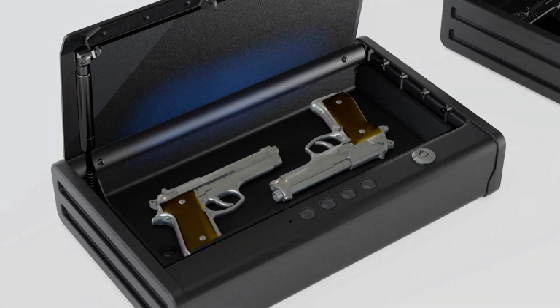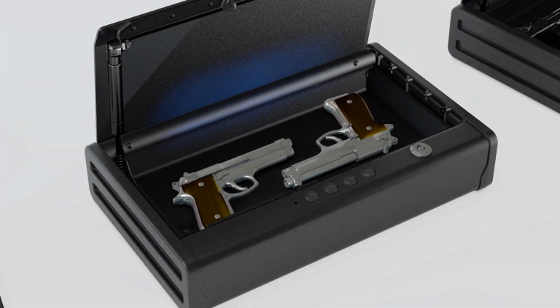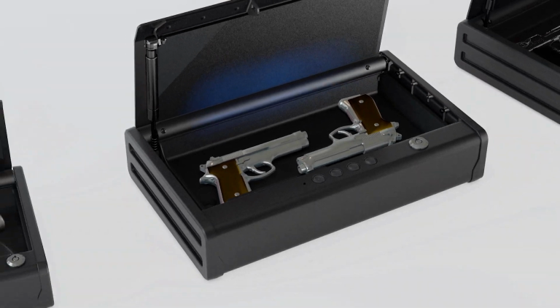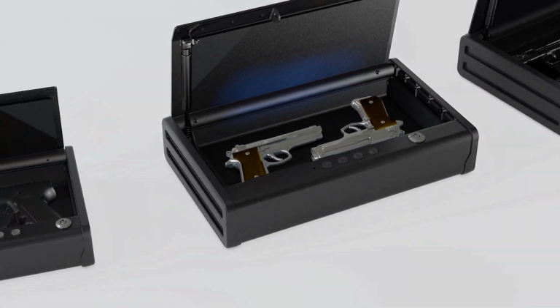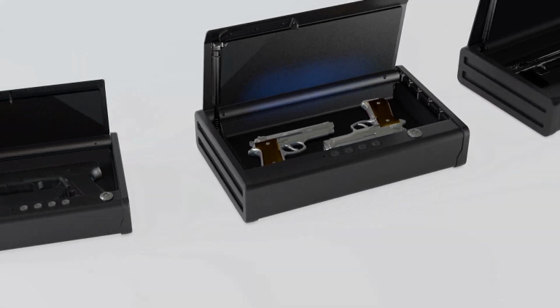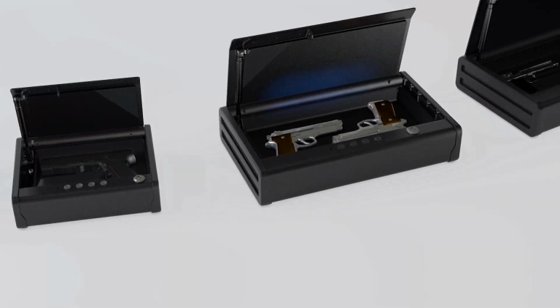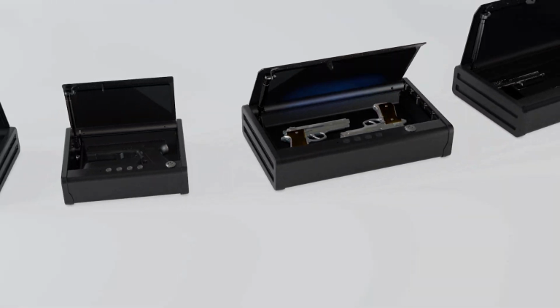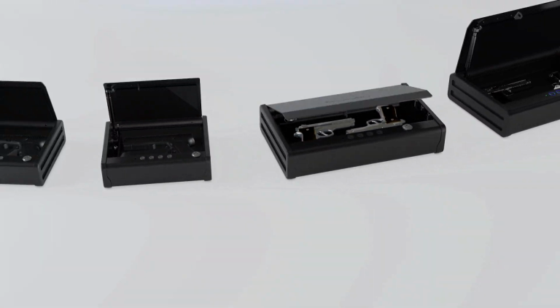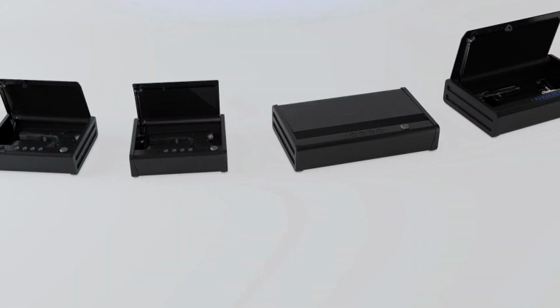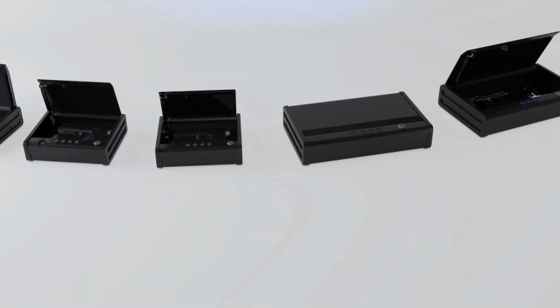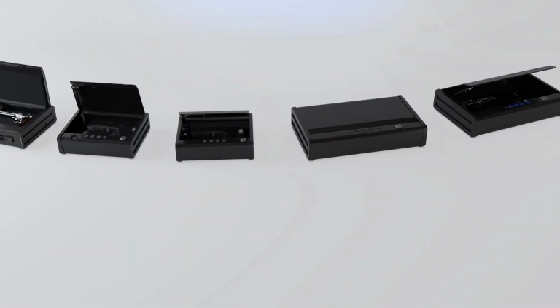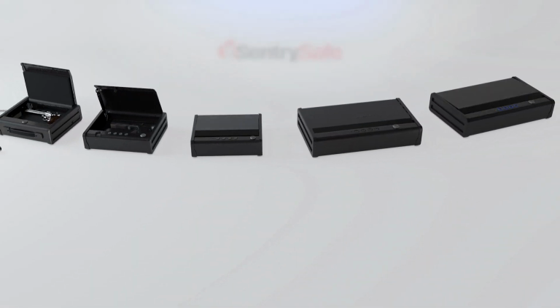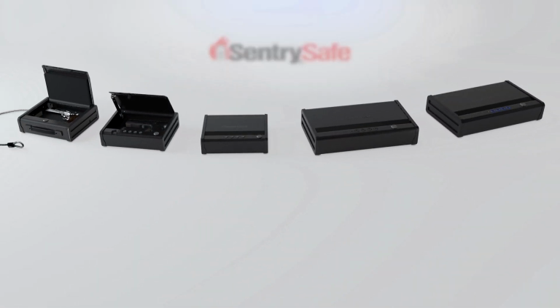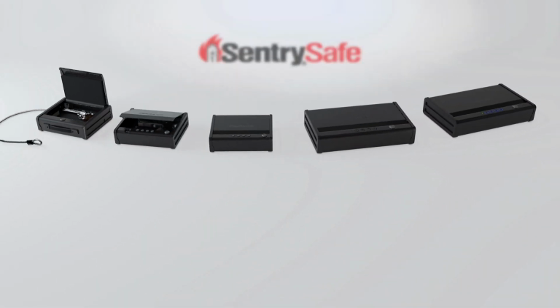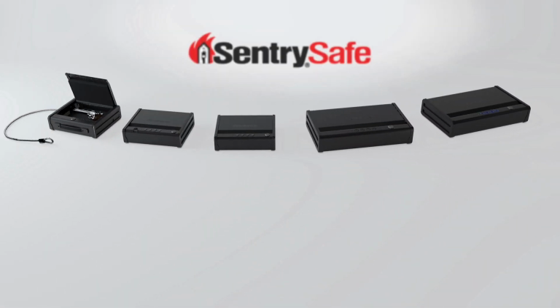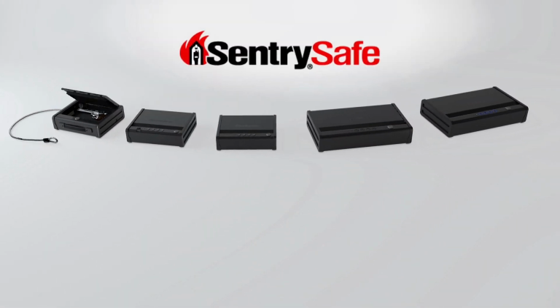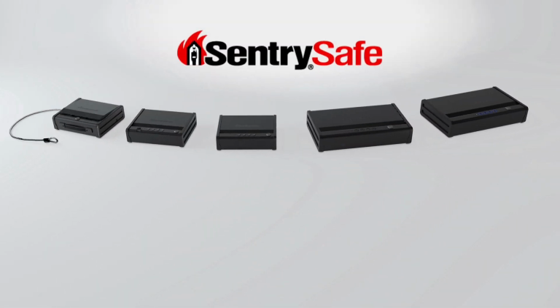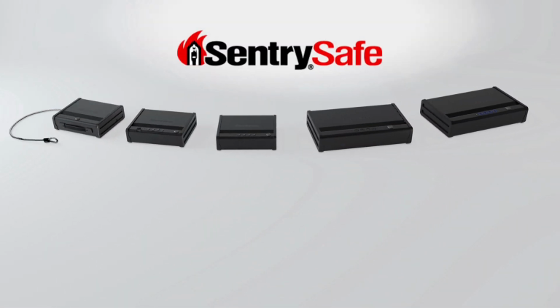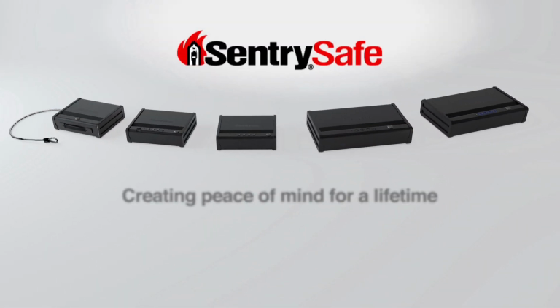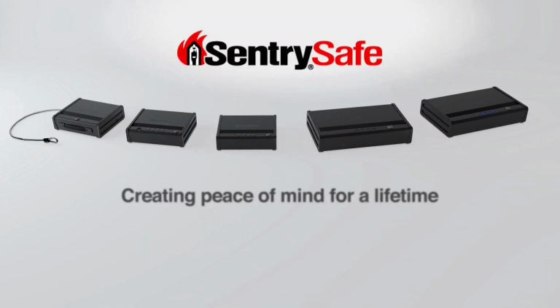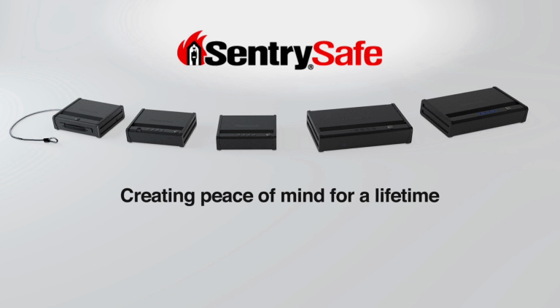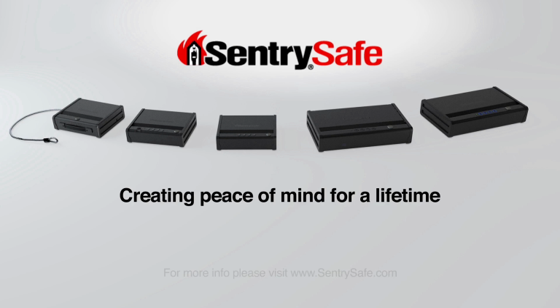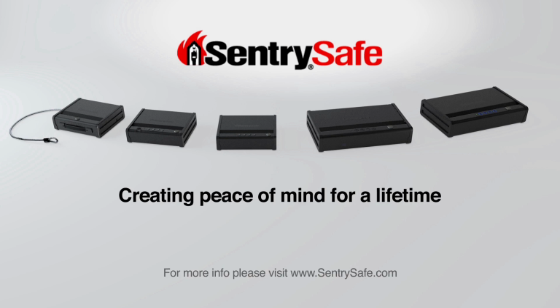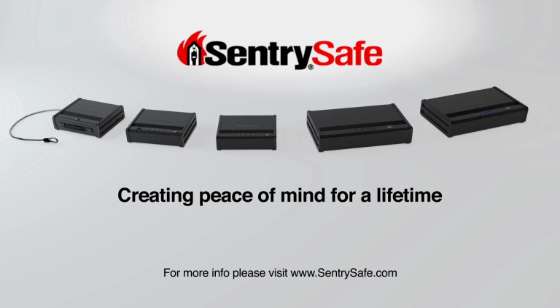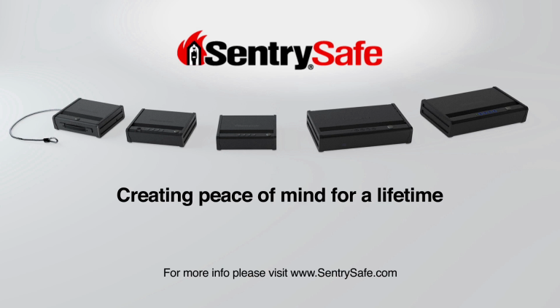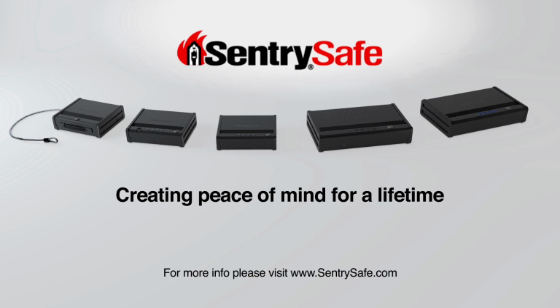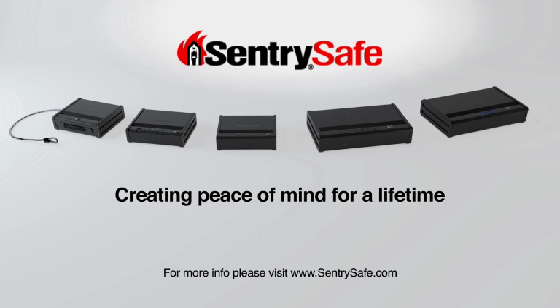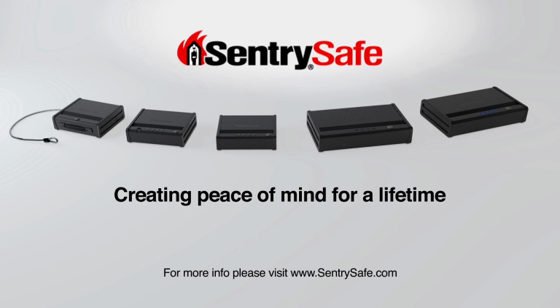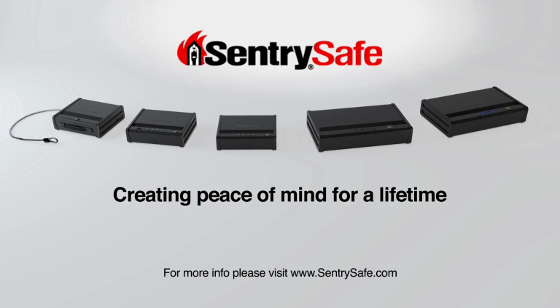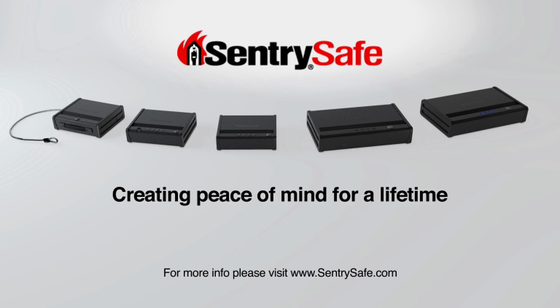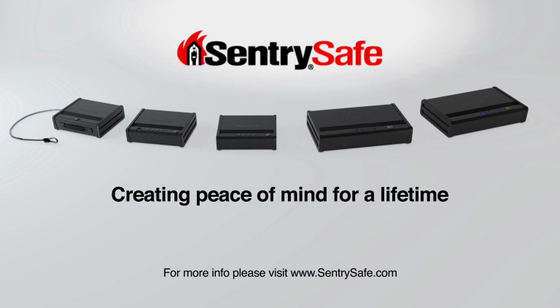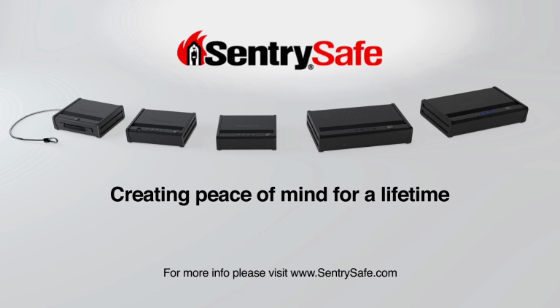SentrySafe pistol safes are on the leading edge of tactical firearm storage. SentrySafe — creating peace of mind for a lifetime.